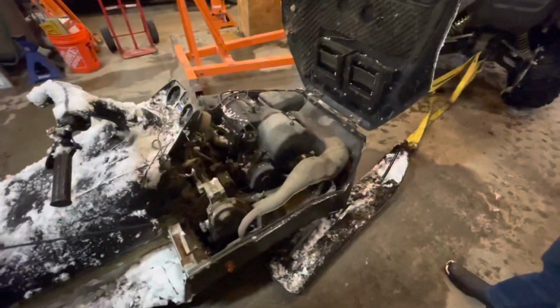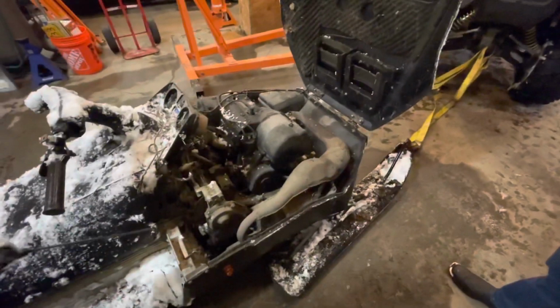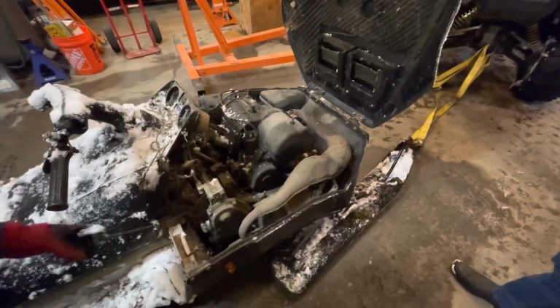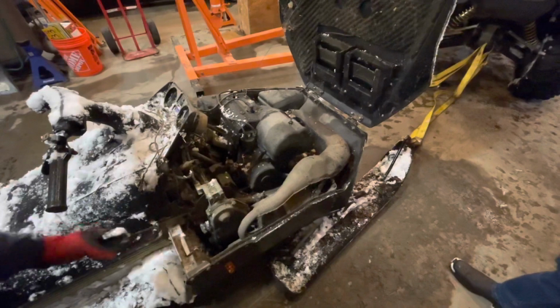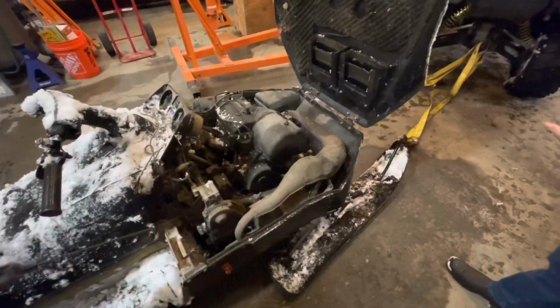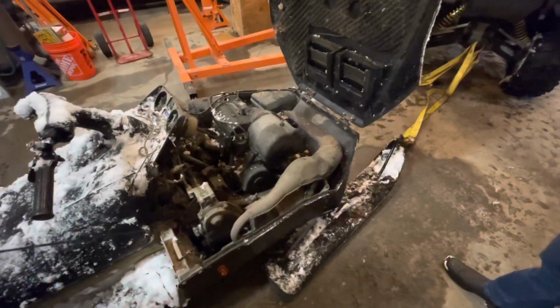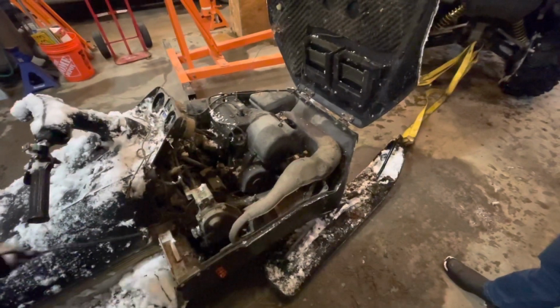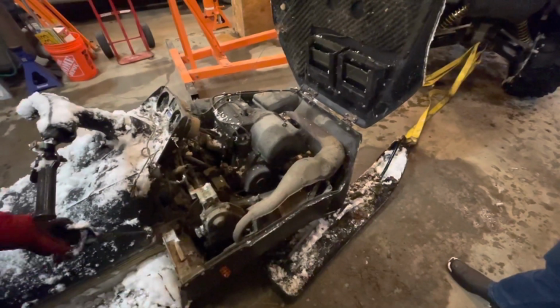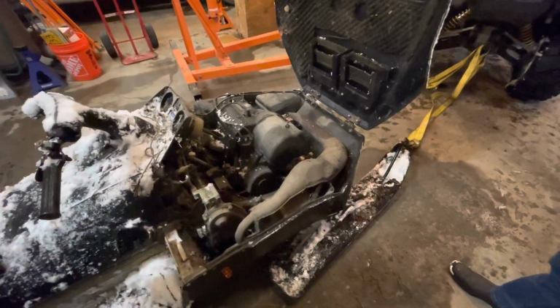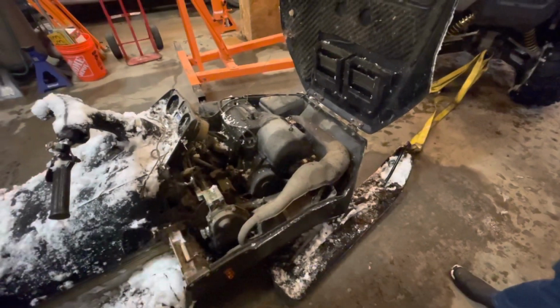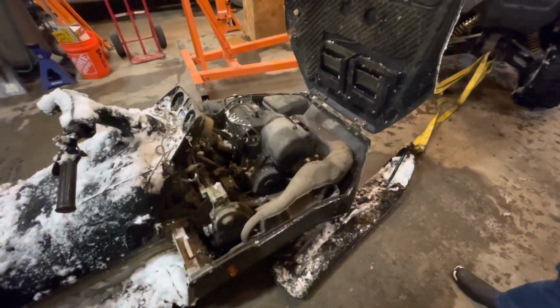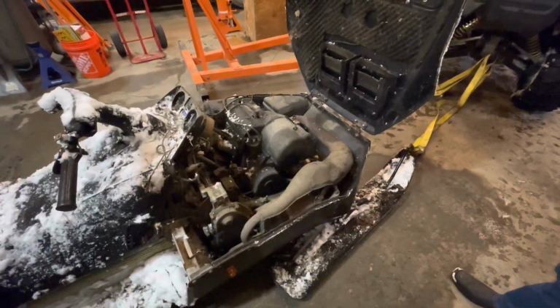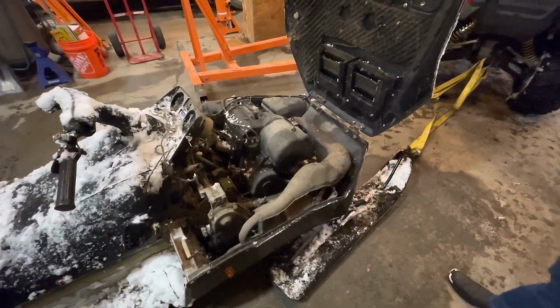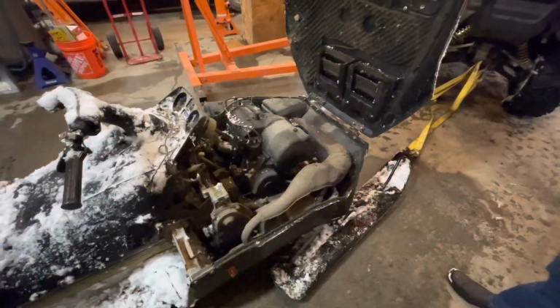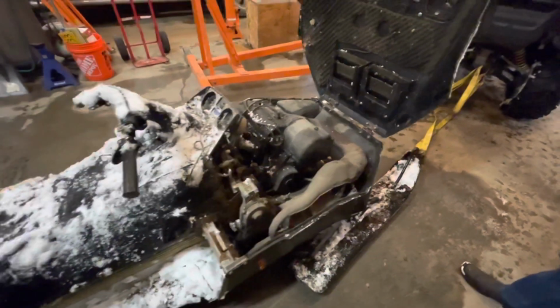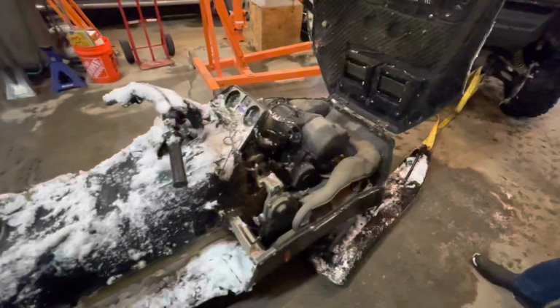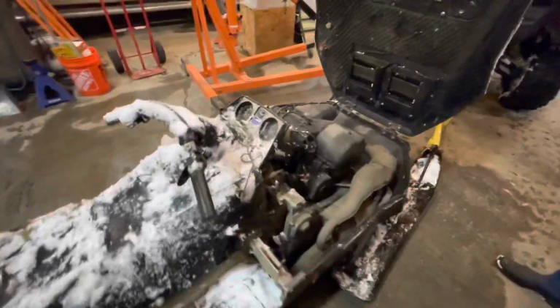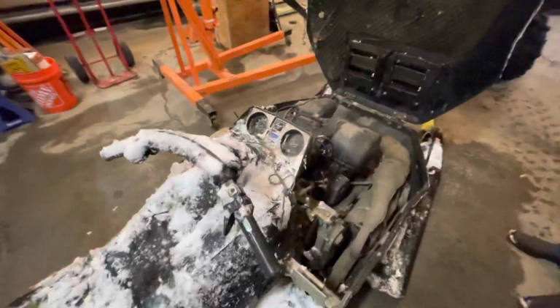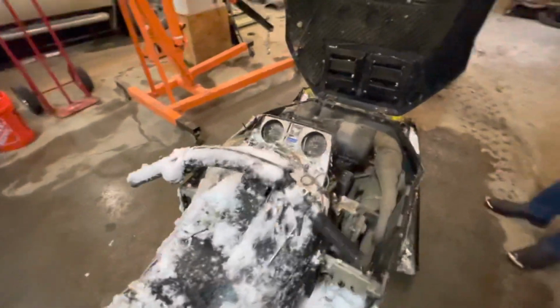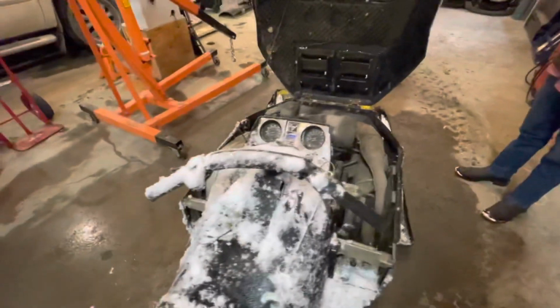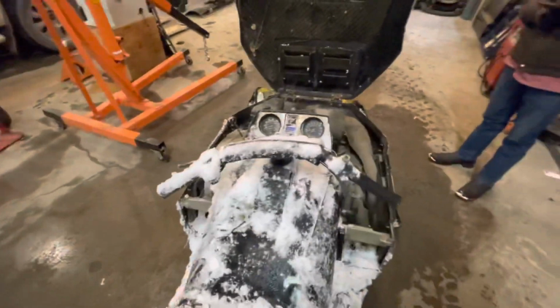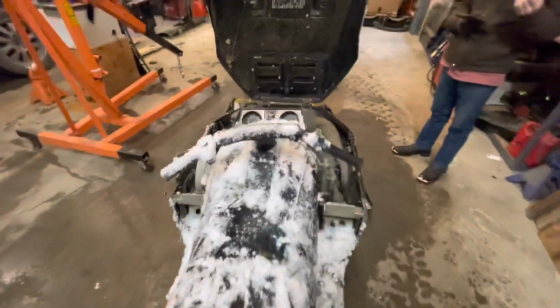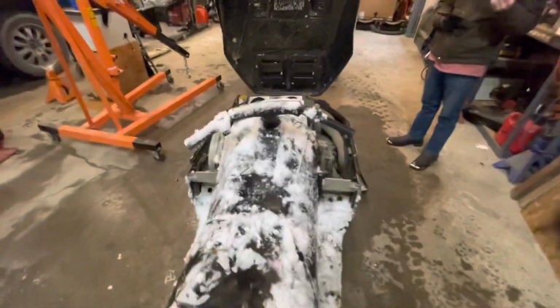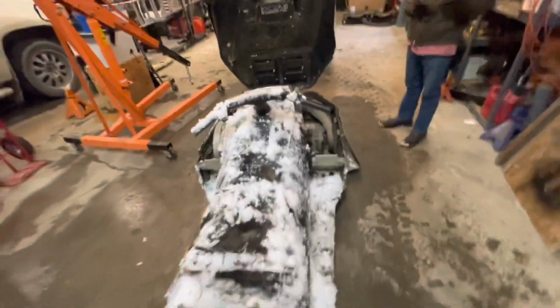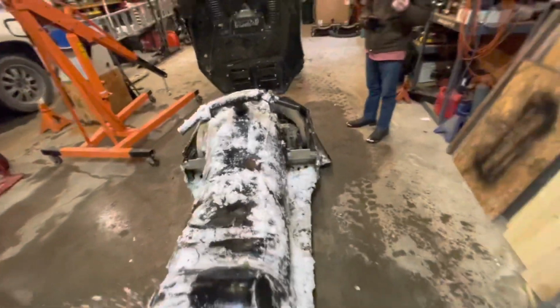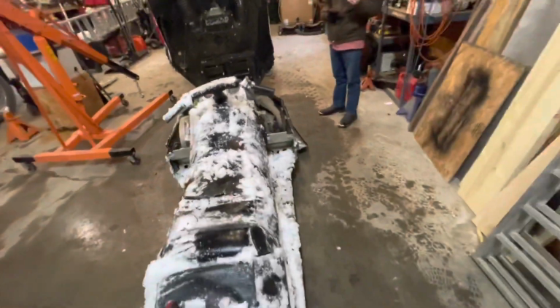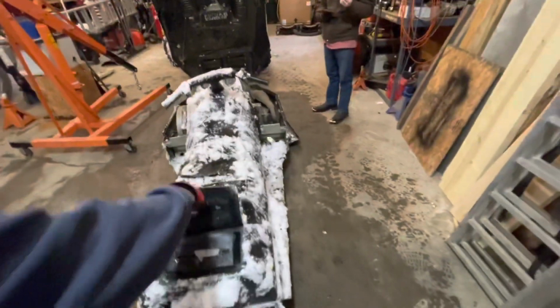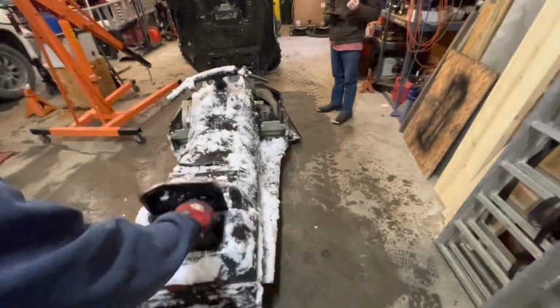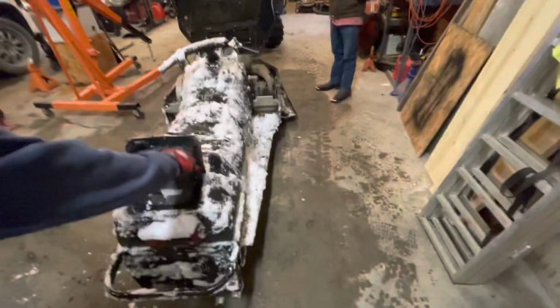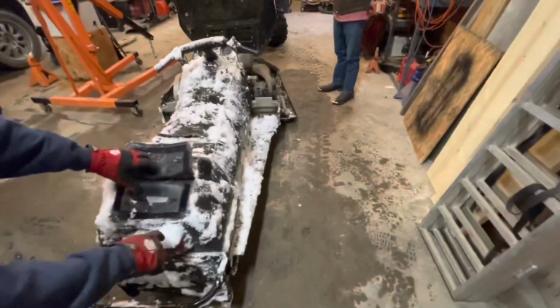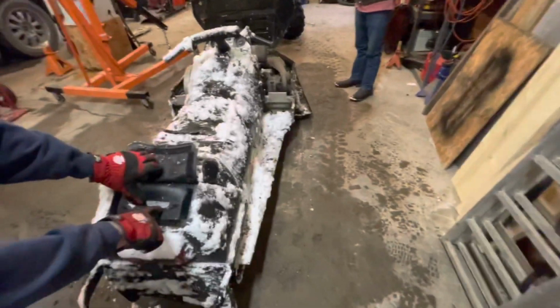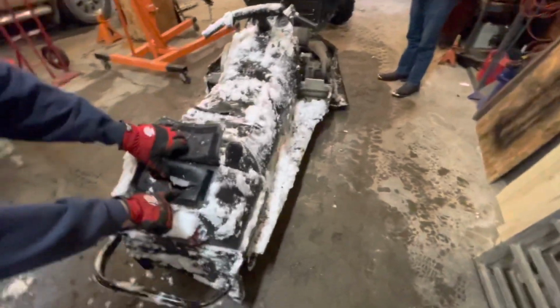So it's a 540 Yamaha. I honestly did not know. We didn't know what it was. Alex has been — he just typed in the VIN number.